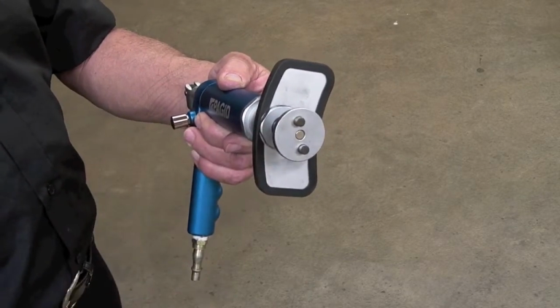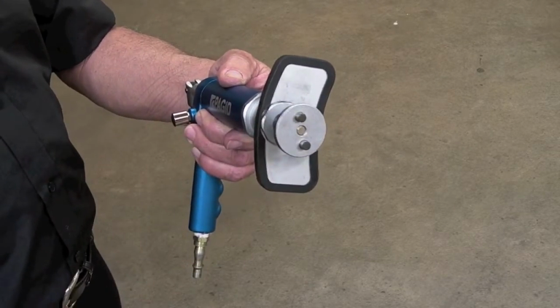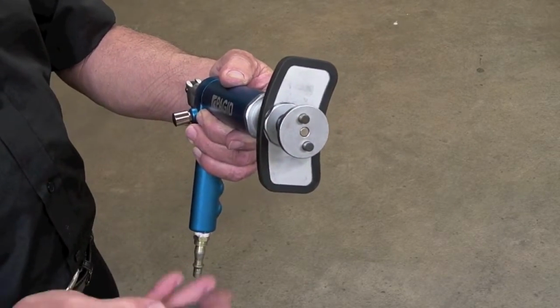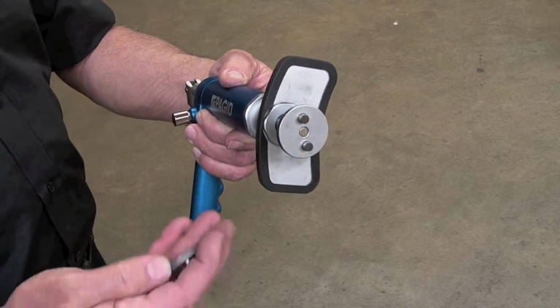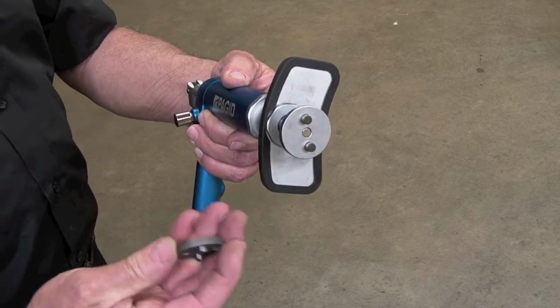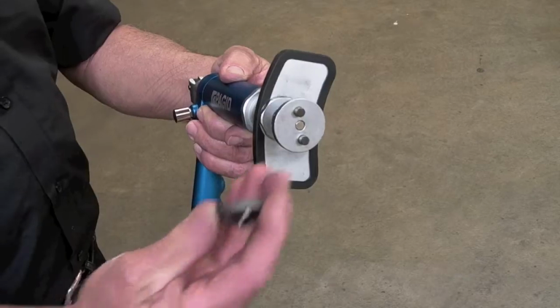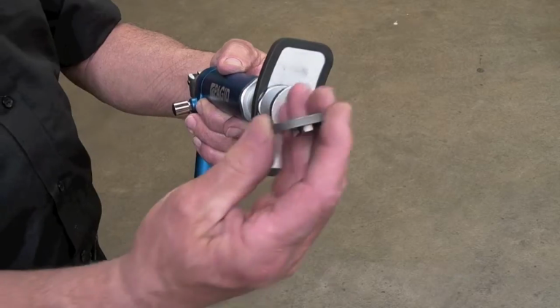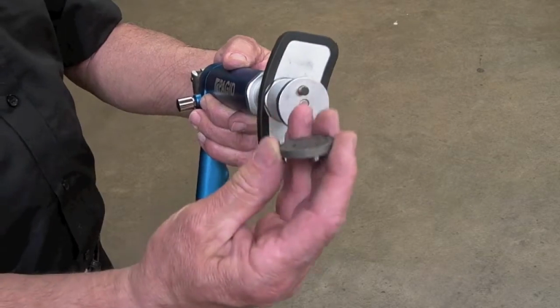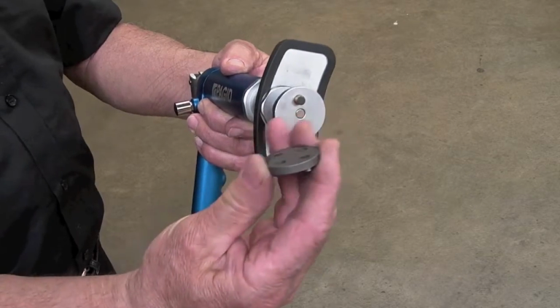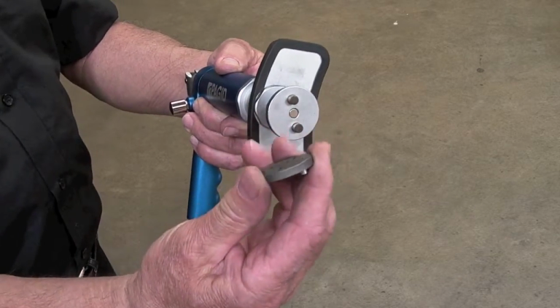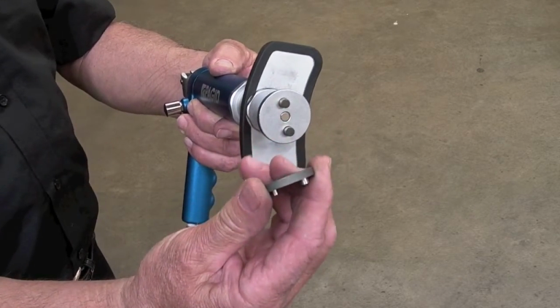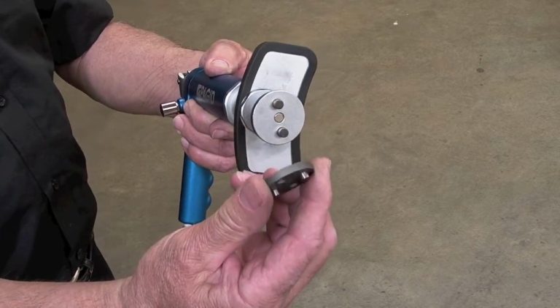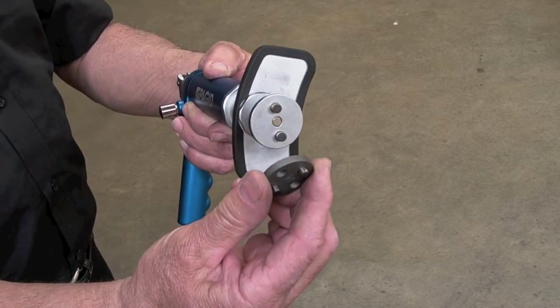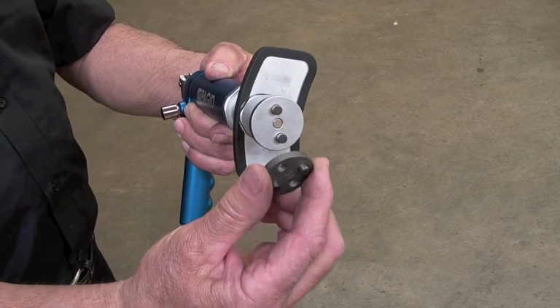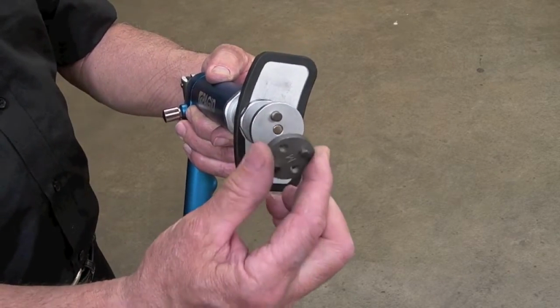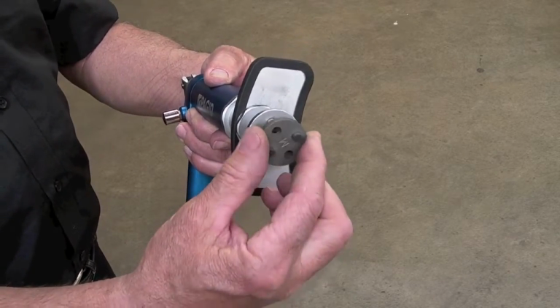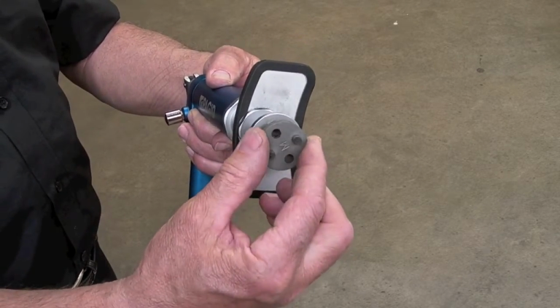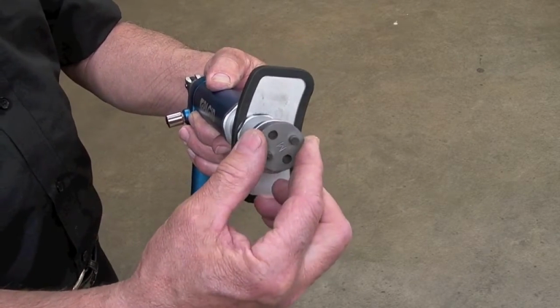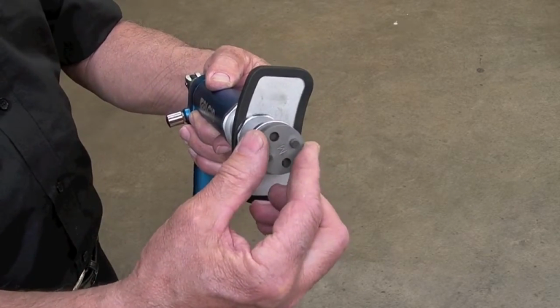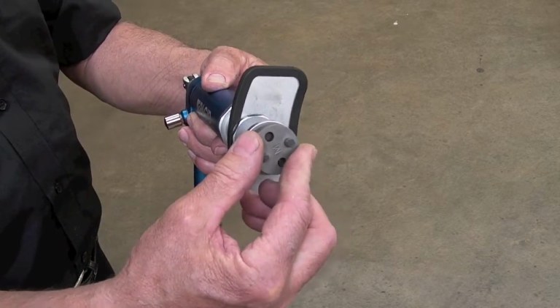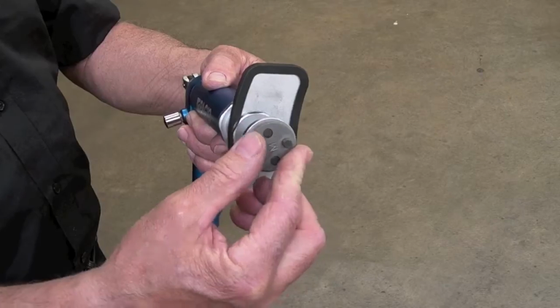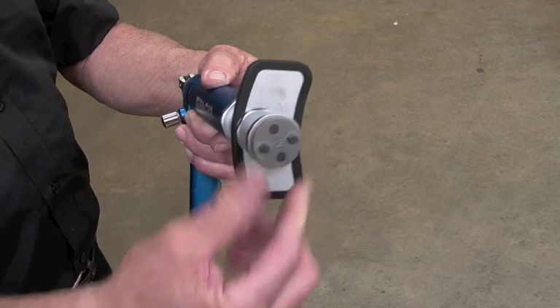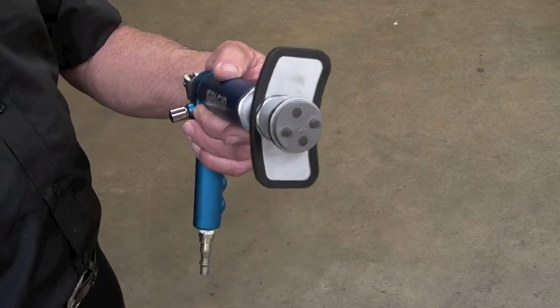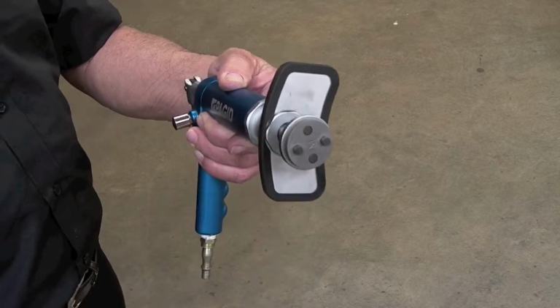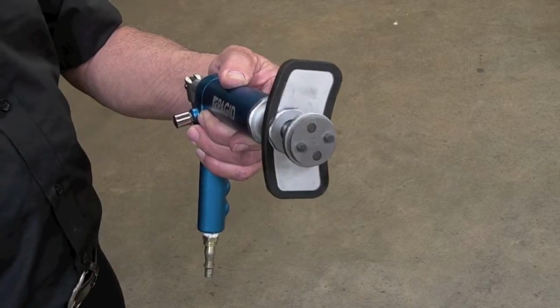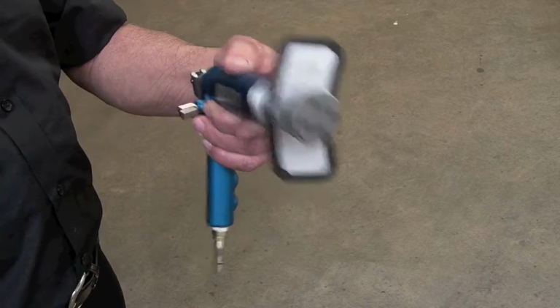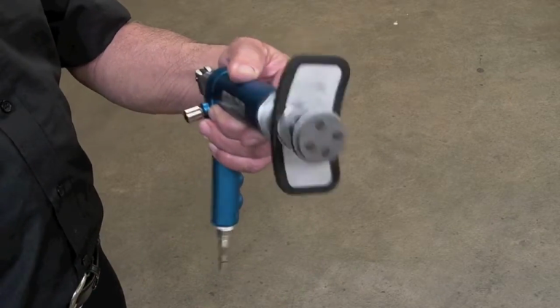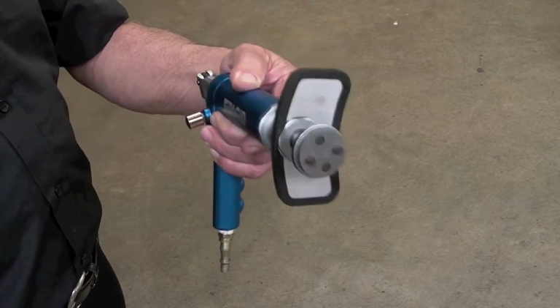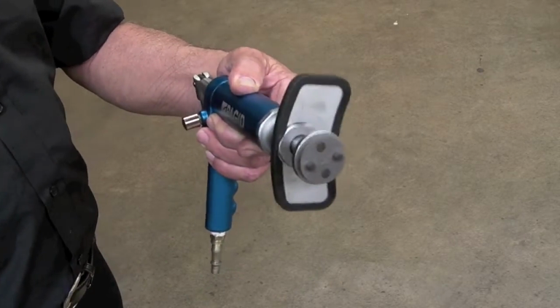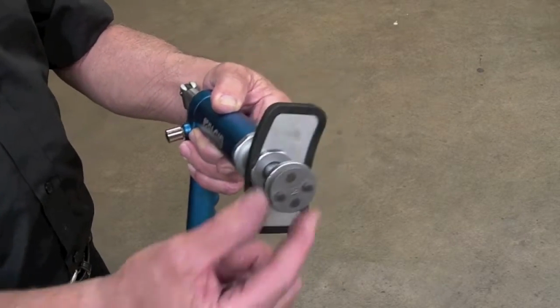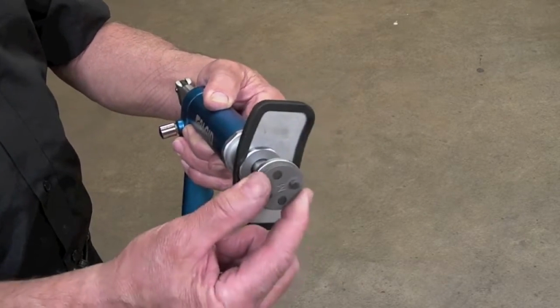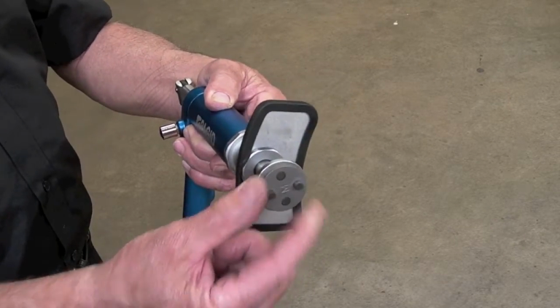Fit the adapter to the magnetic plate, with the two pegs going through the holes in the adapter. Once fitted, the adapter will remain firmly in place.